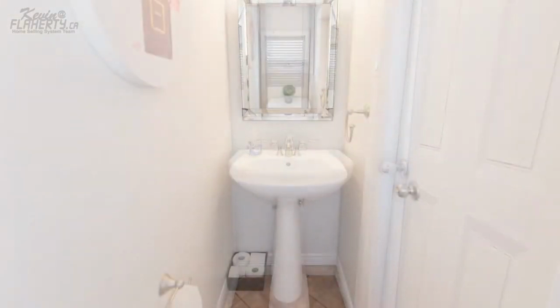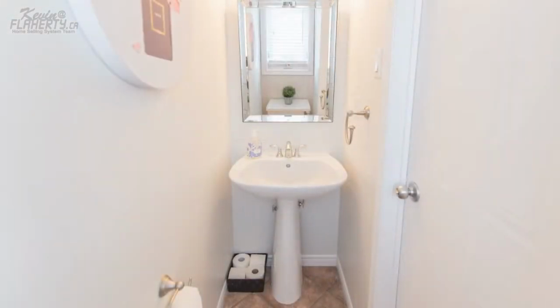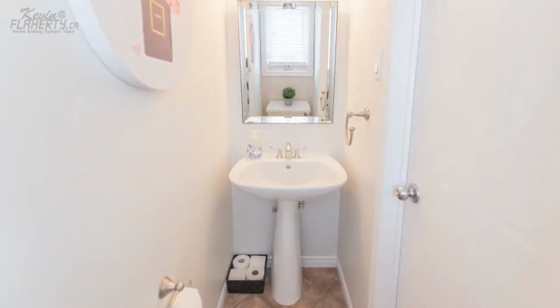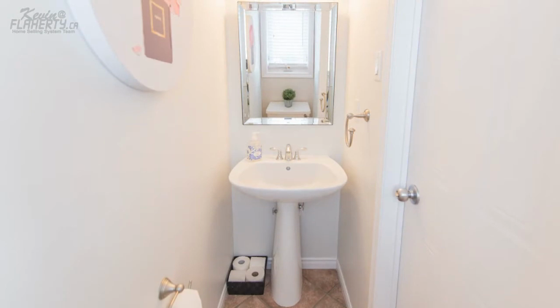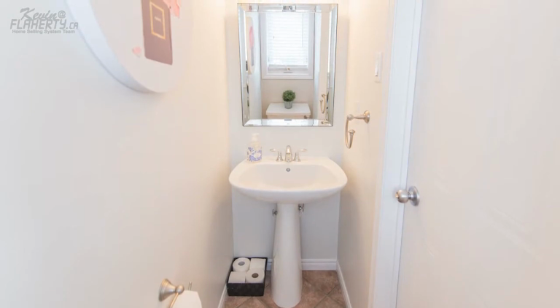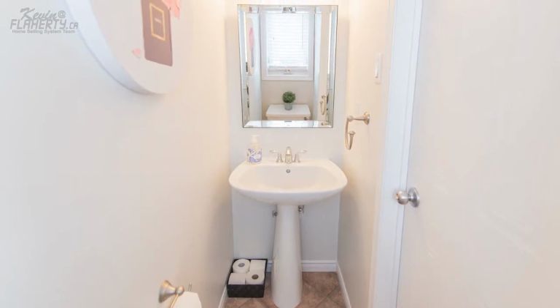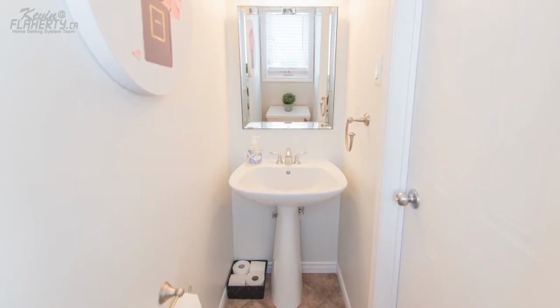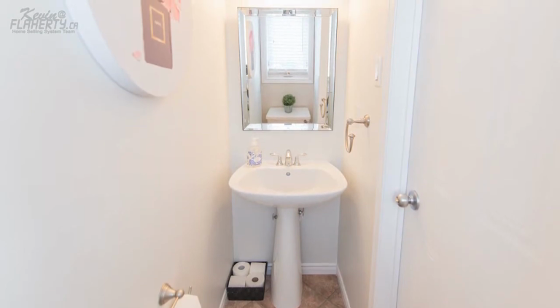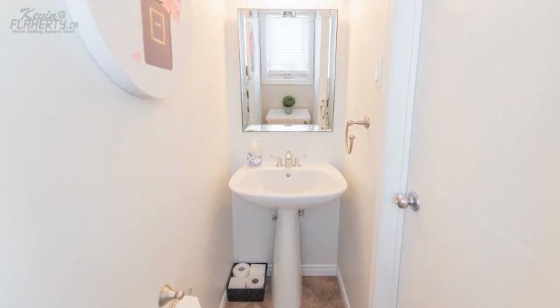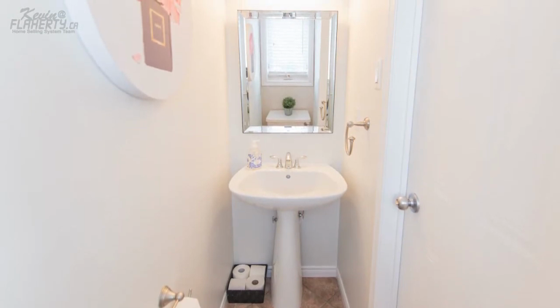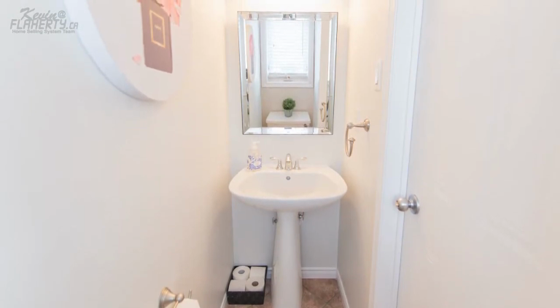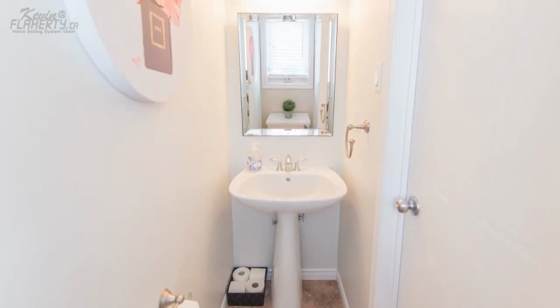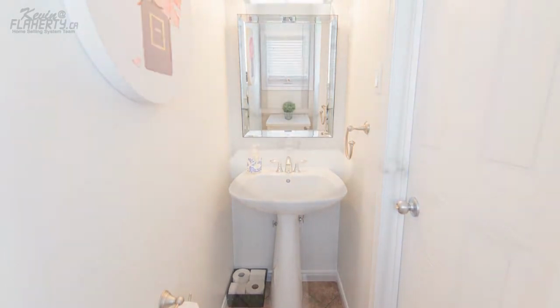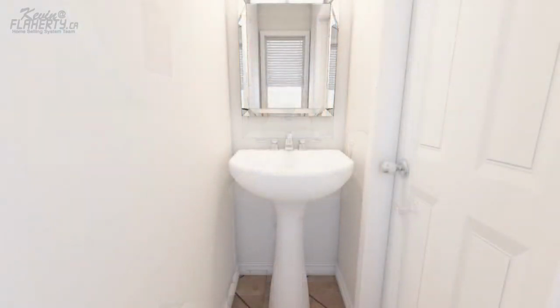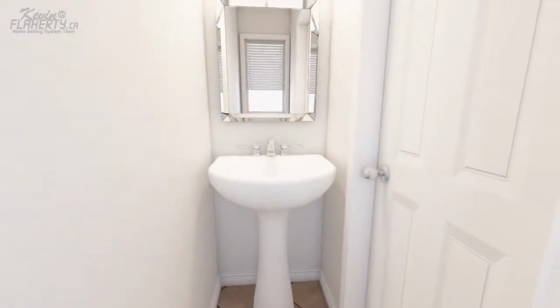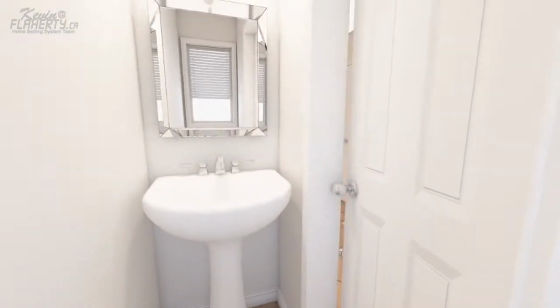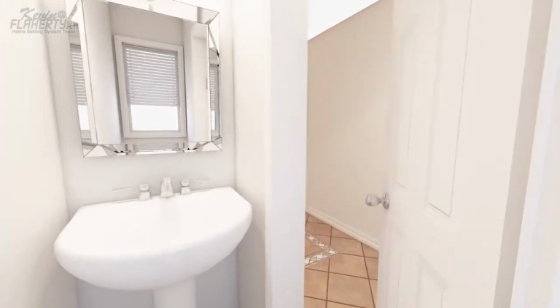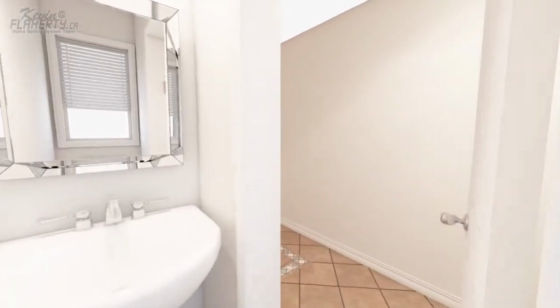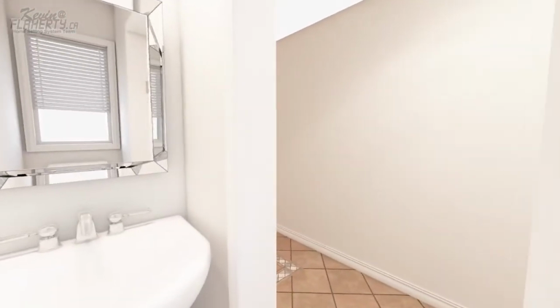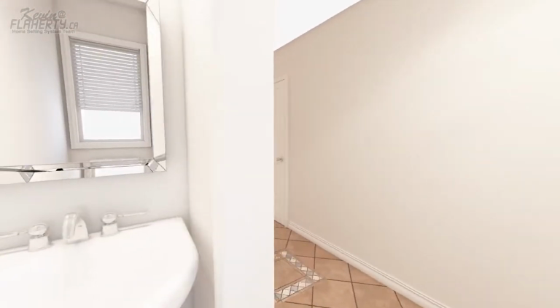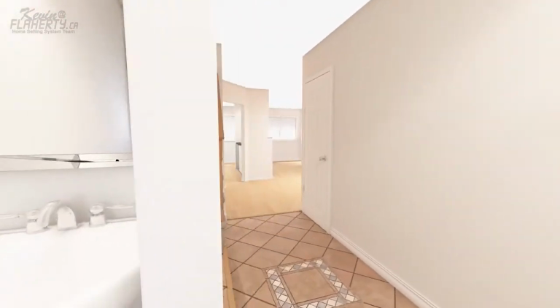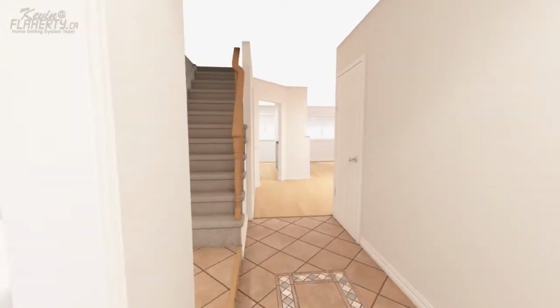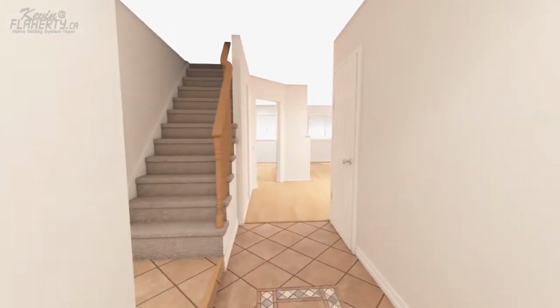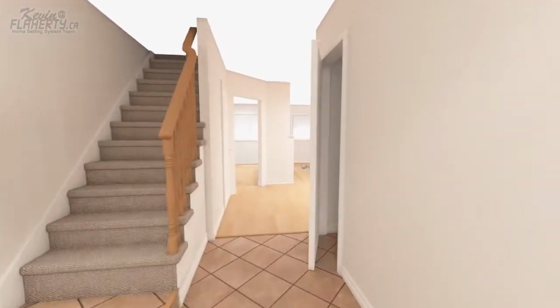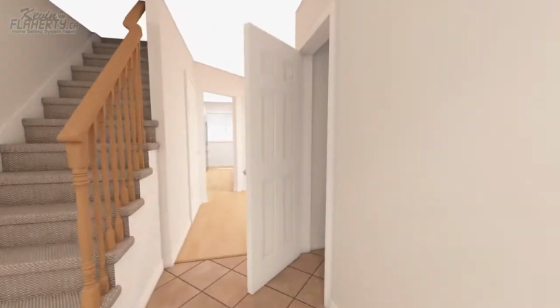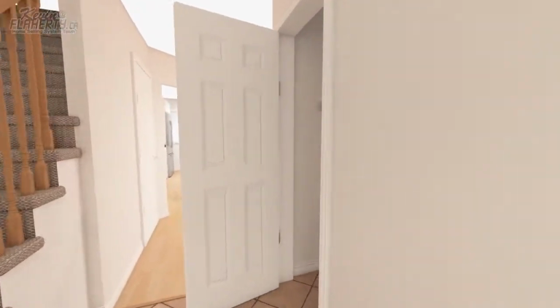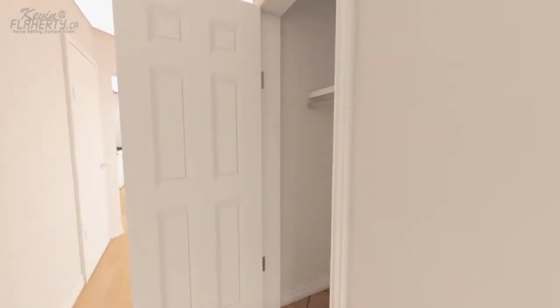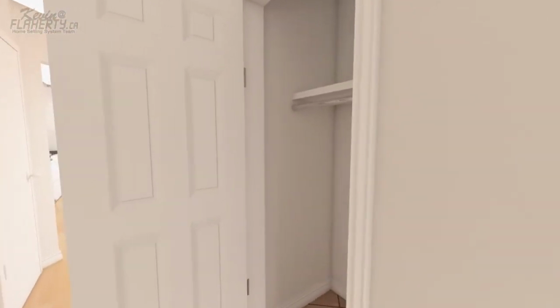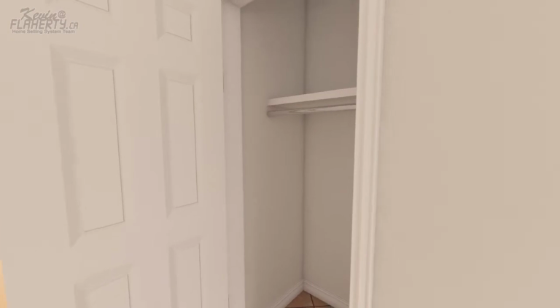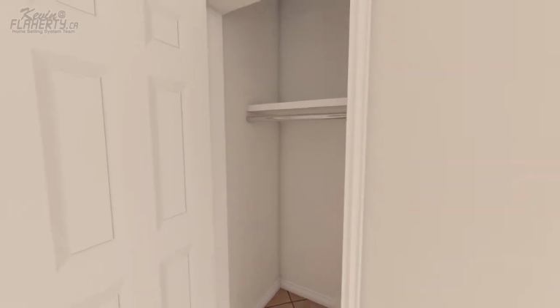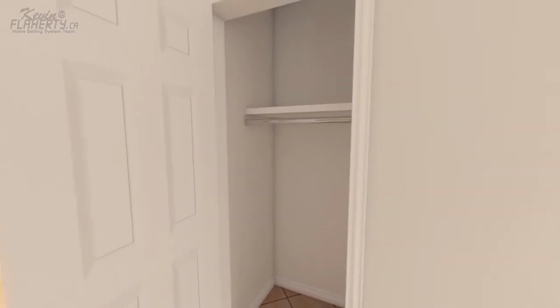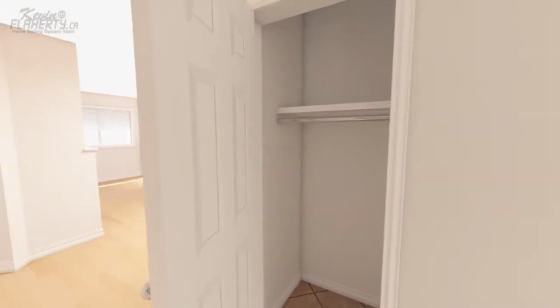The hallway sports a two-piece powder room, easily accessible for family and guests. Just beyond the foyer is a storage closet, the perfect spot to store your seasonal accessories.